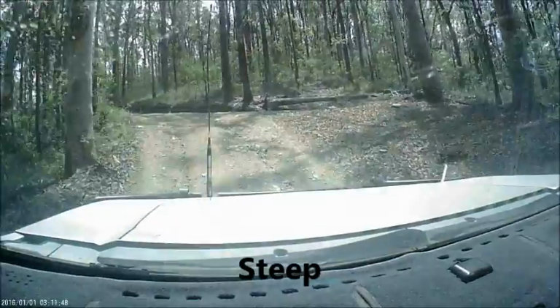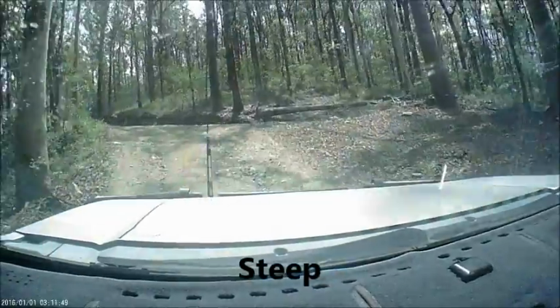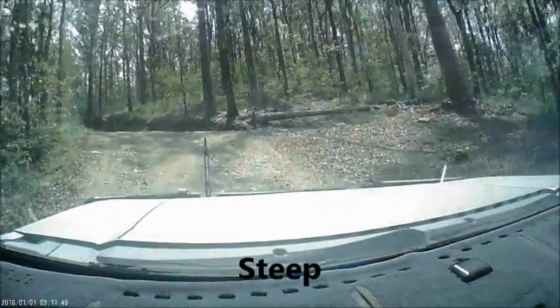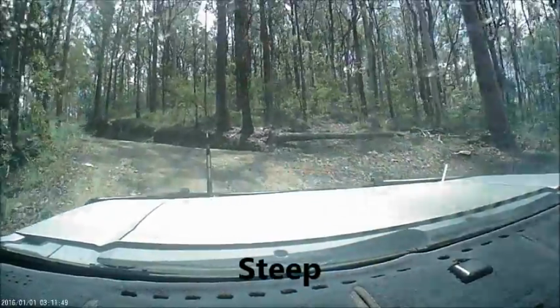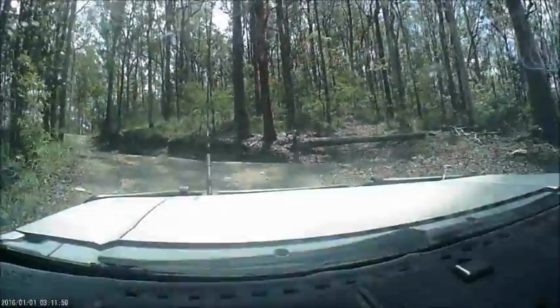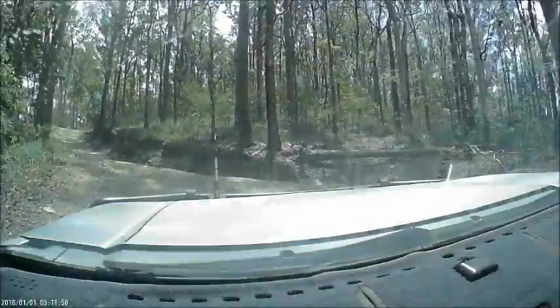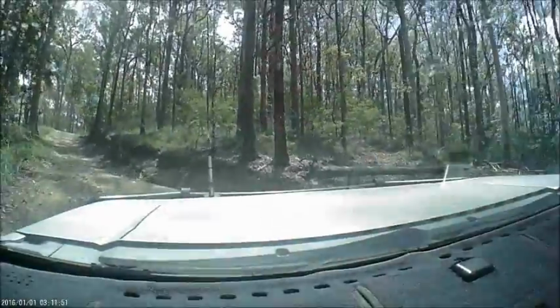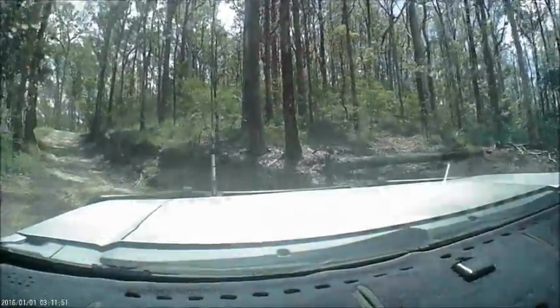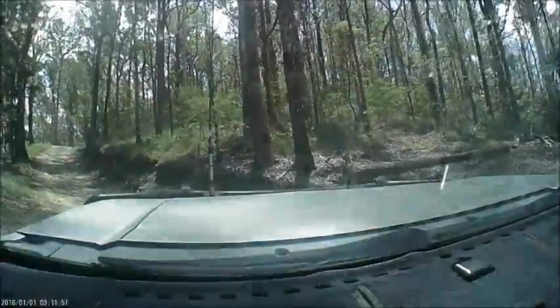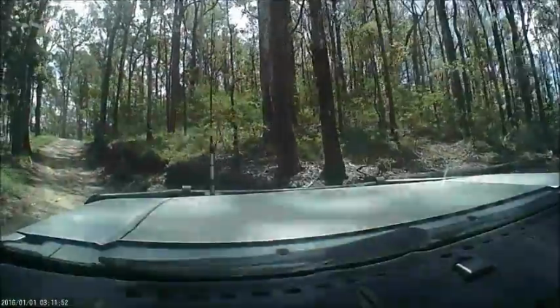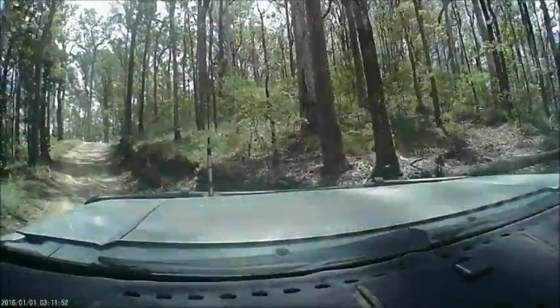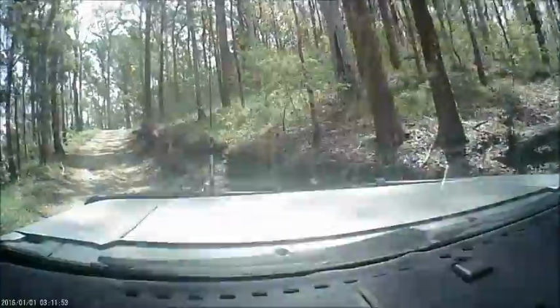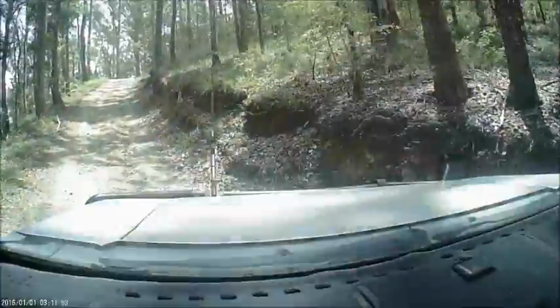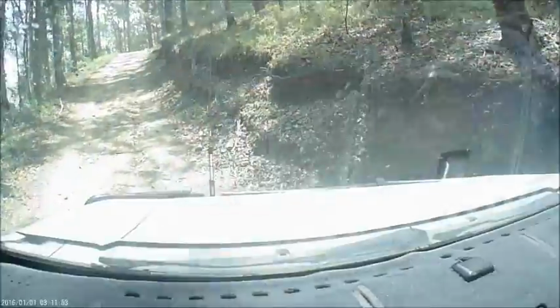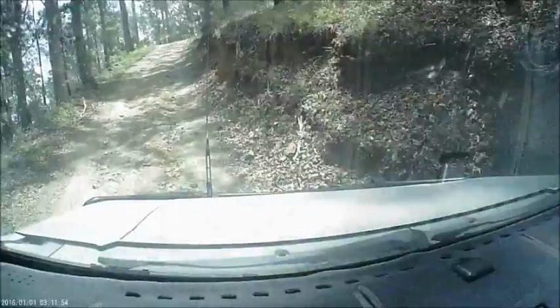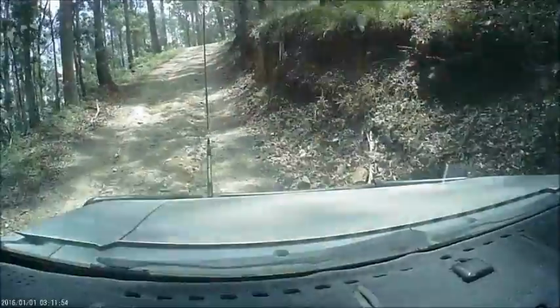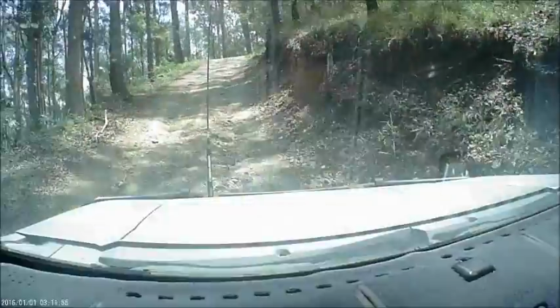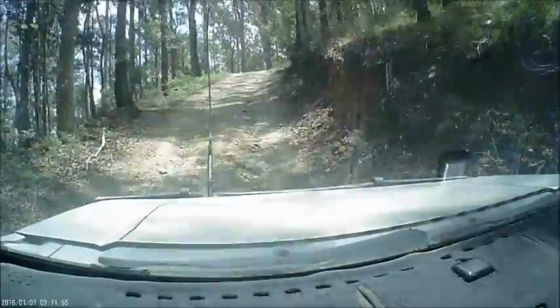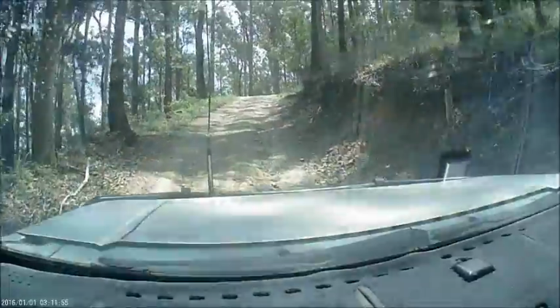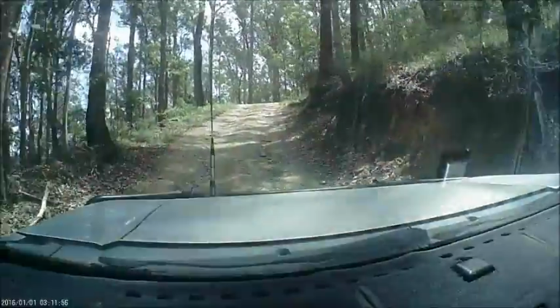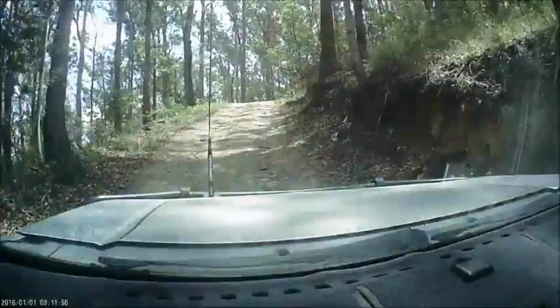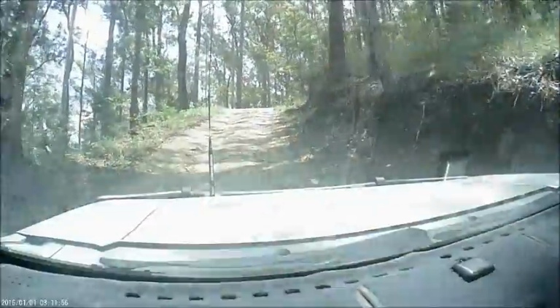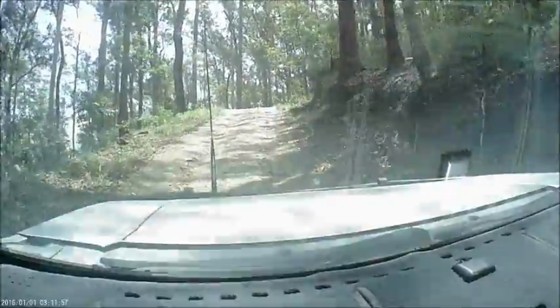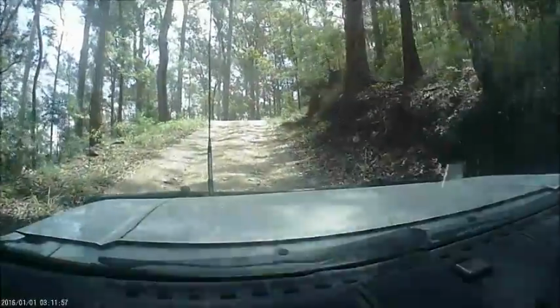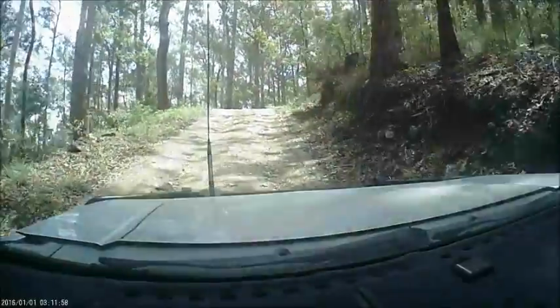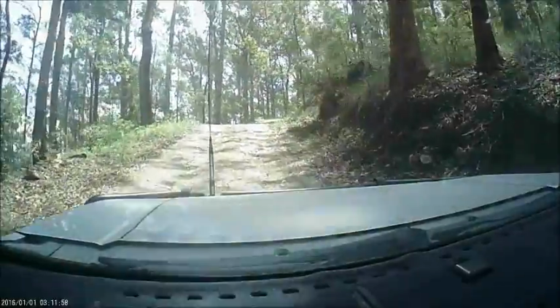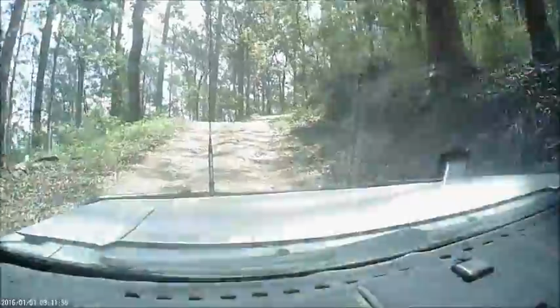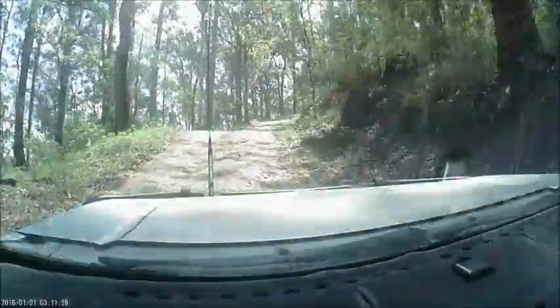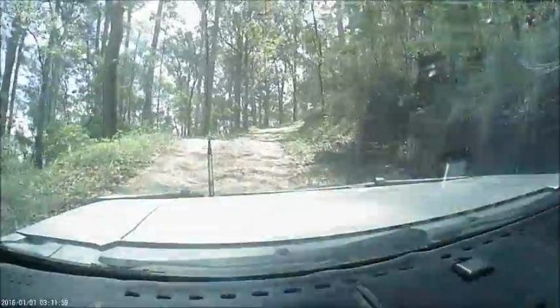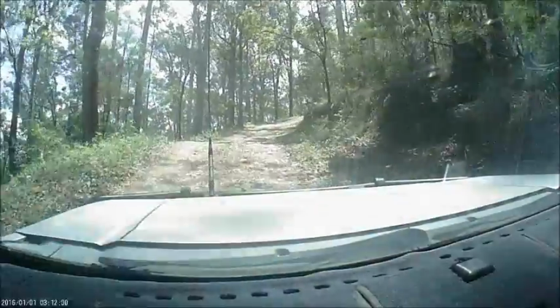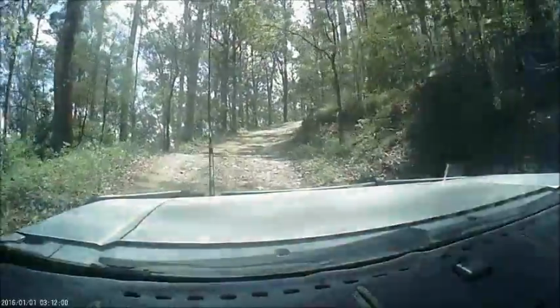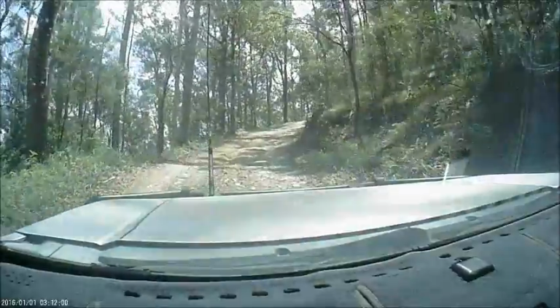You're going good. That's it, just keep it up. That's it. Nice and steady now. Once I get on that side I'm going to be gunning it up. That's it. Good speed.